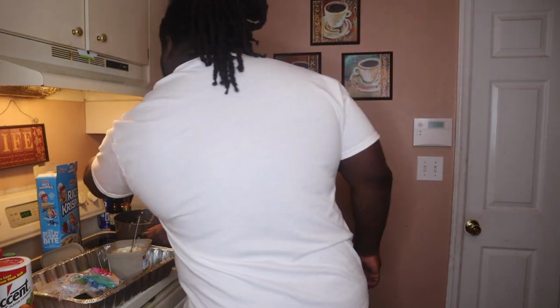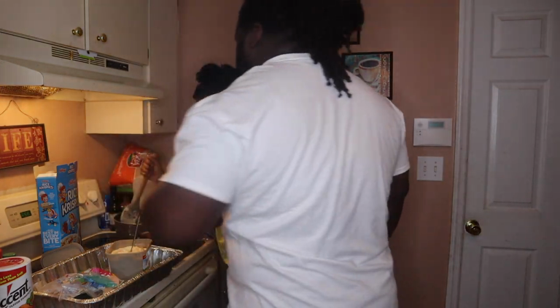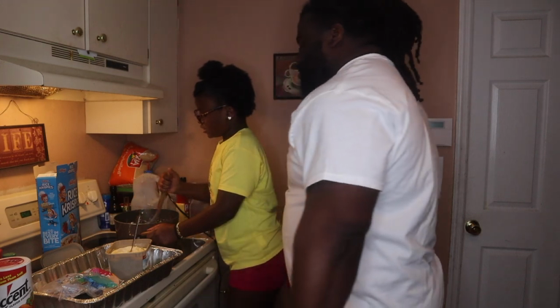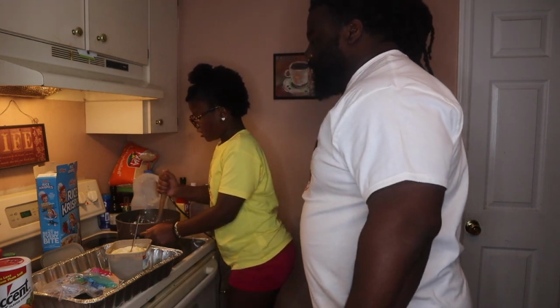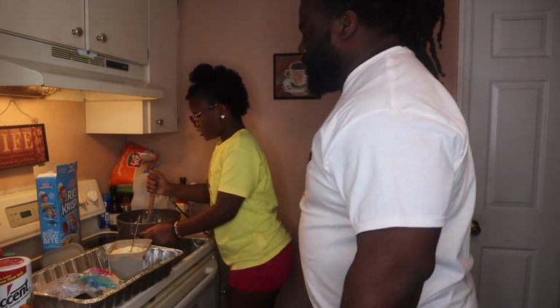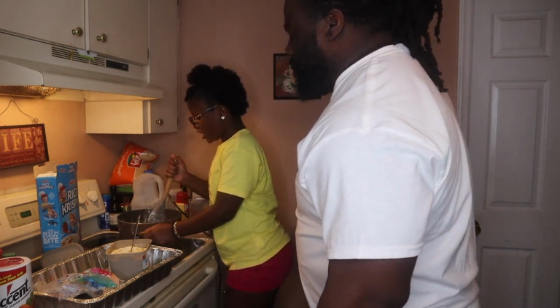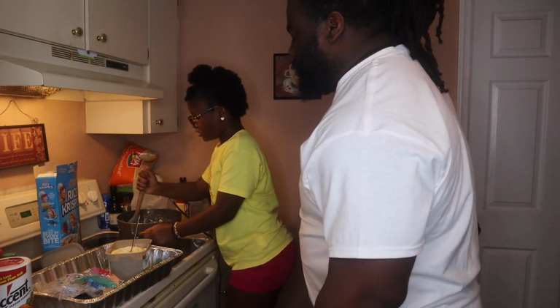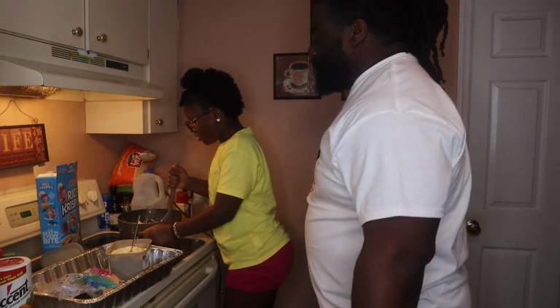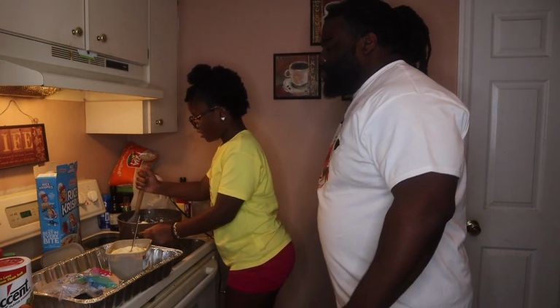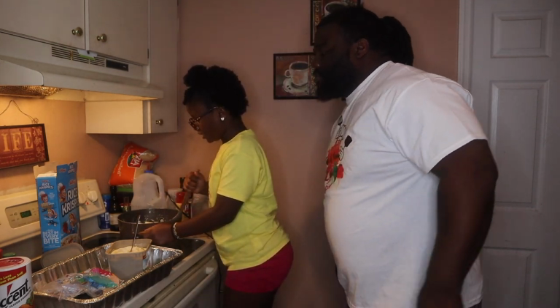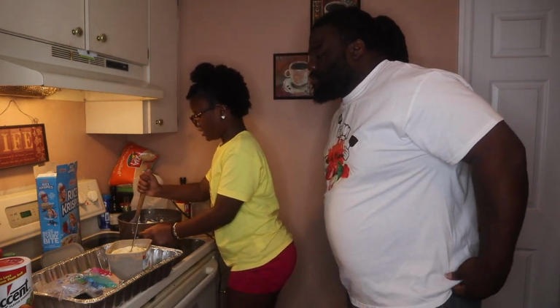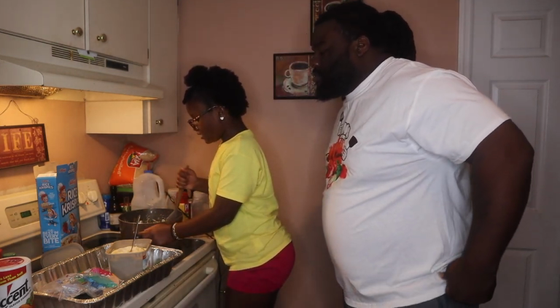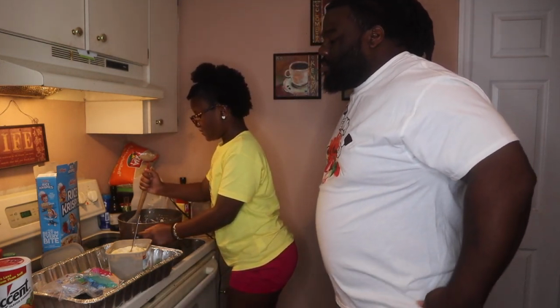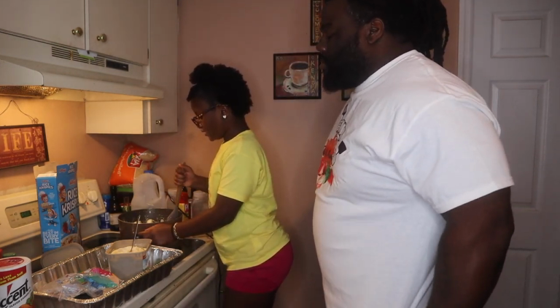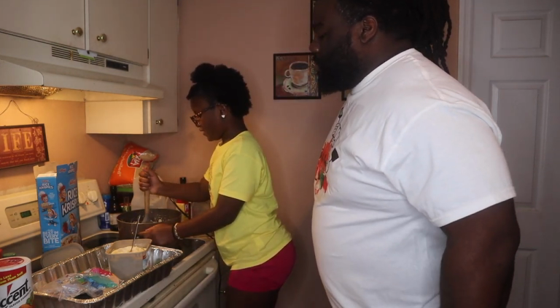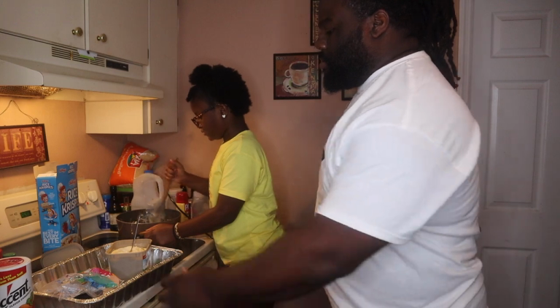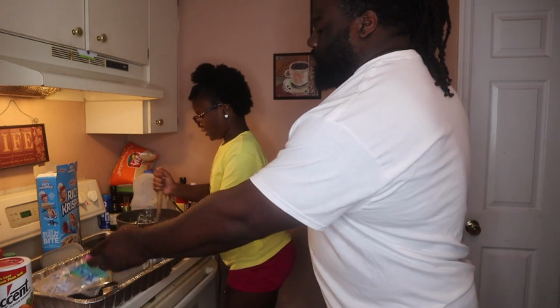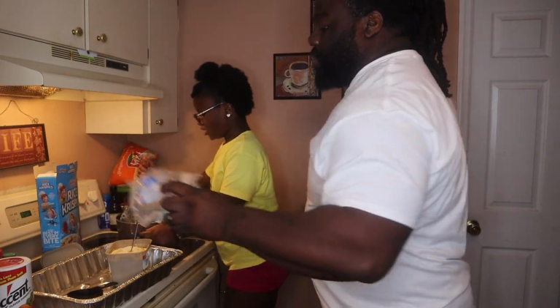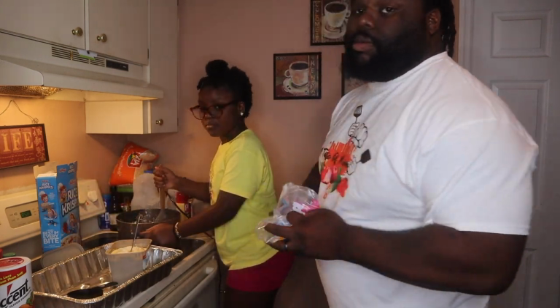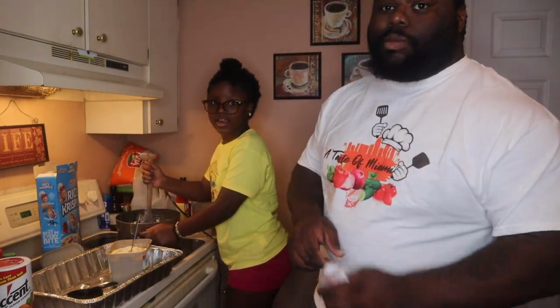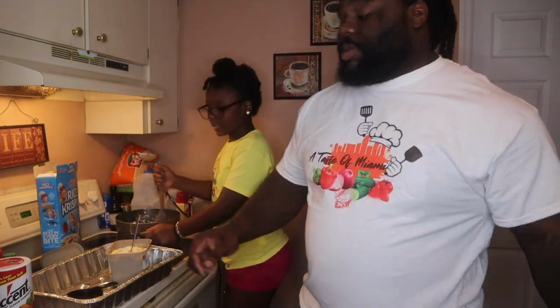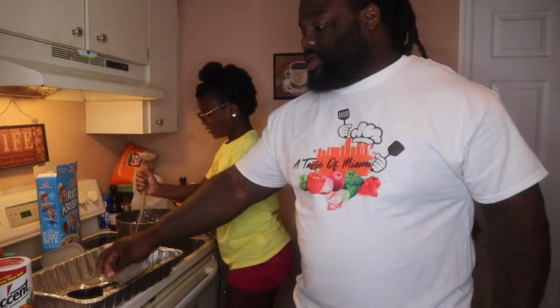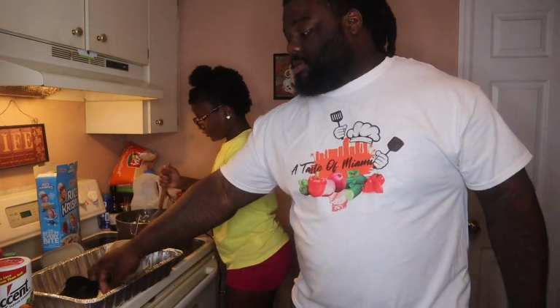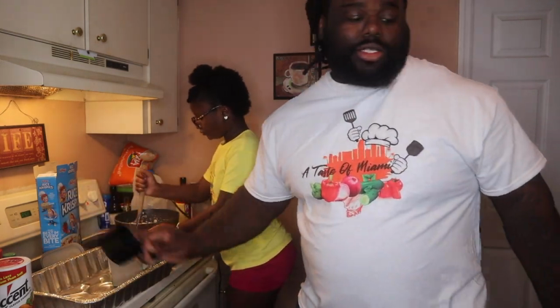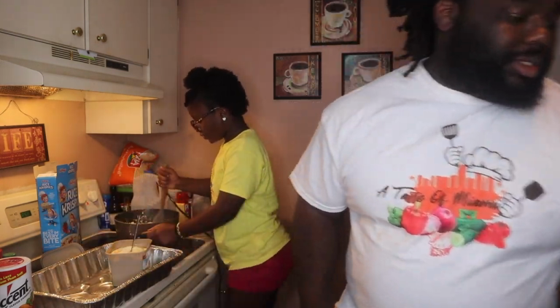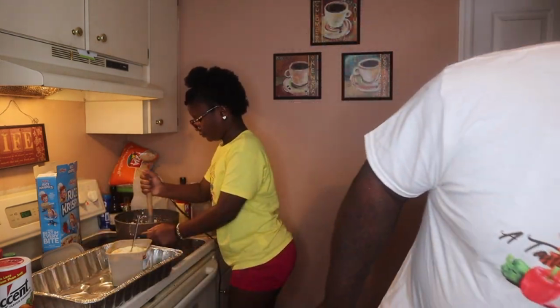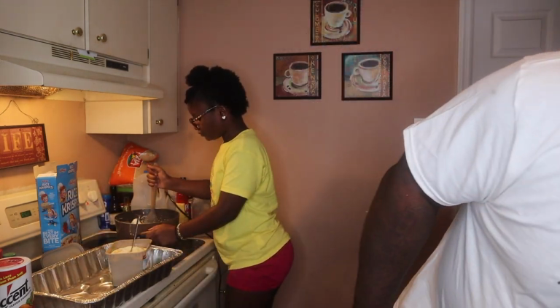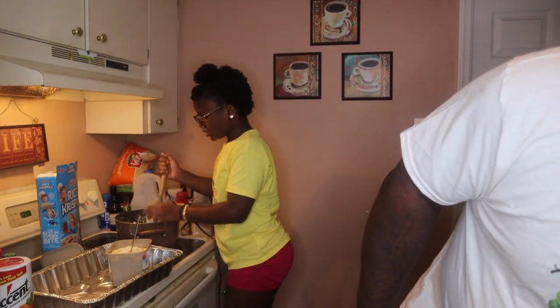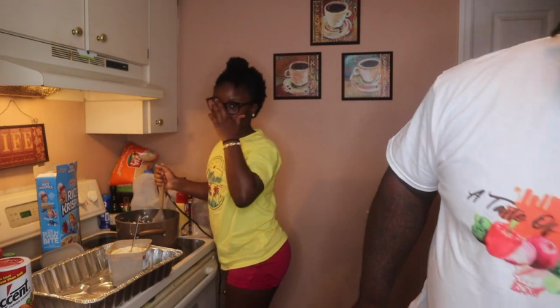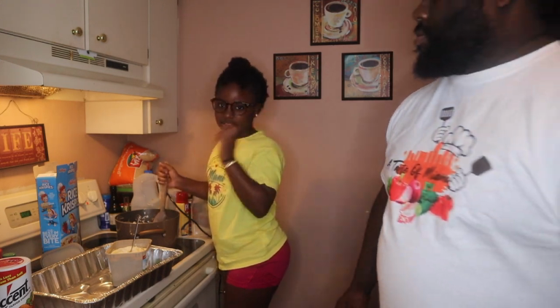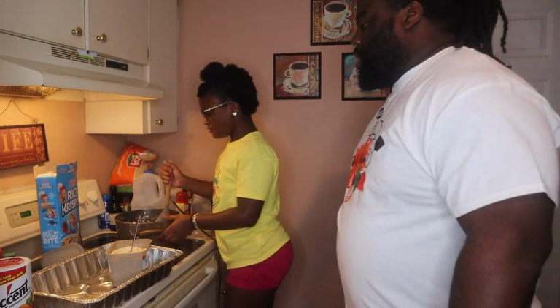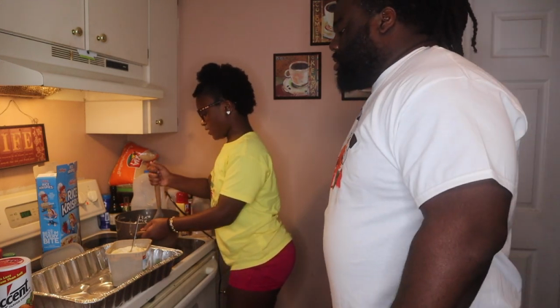Shoutout to my grandma cause she makes good rice crispy treats — homemade! So yeah, shoutout to you. These are easy.